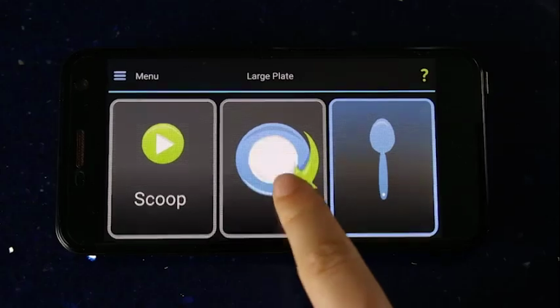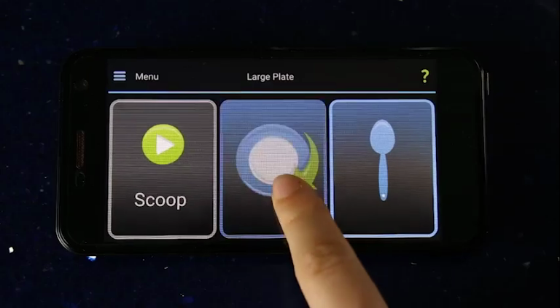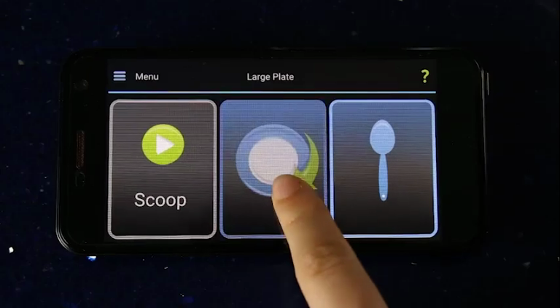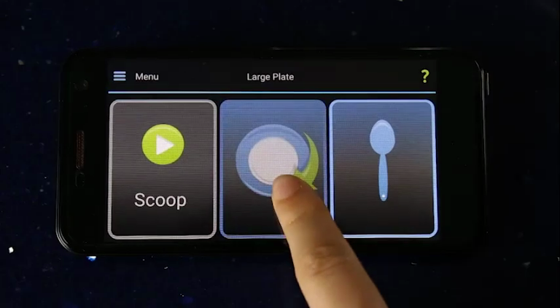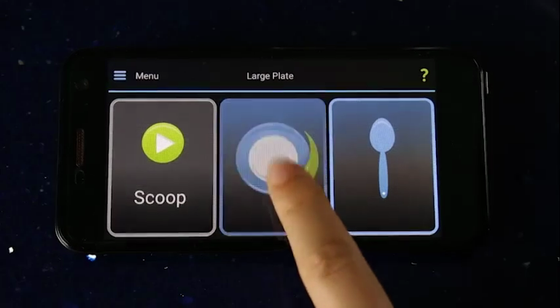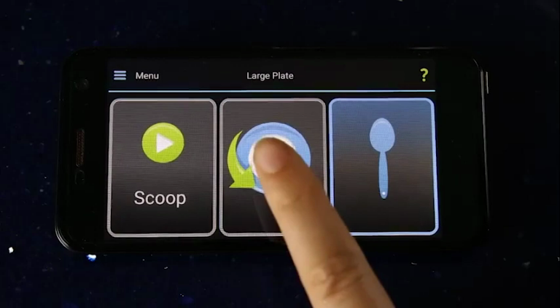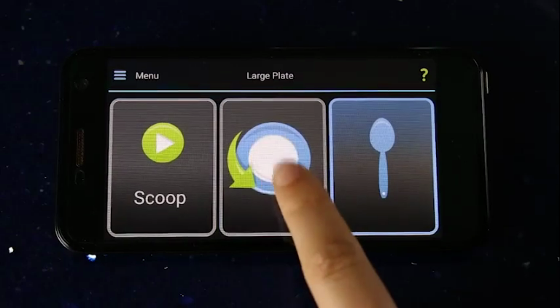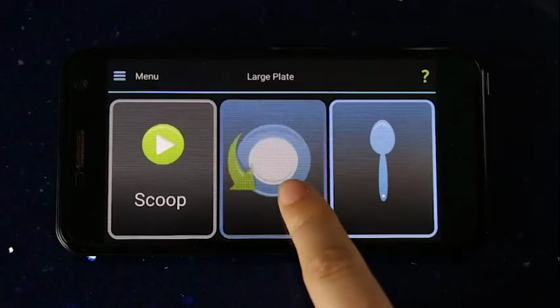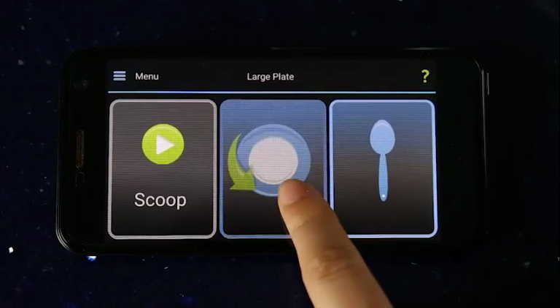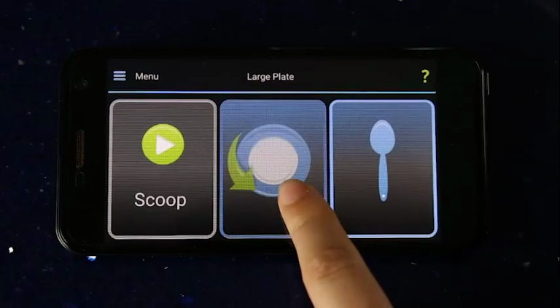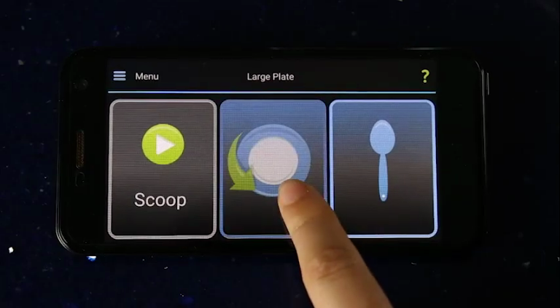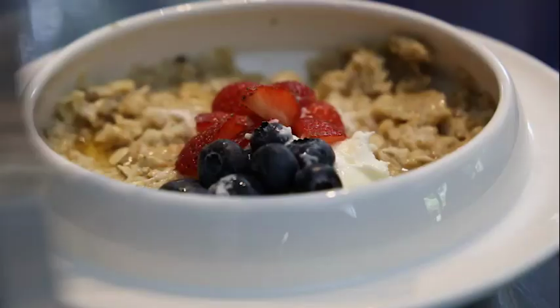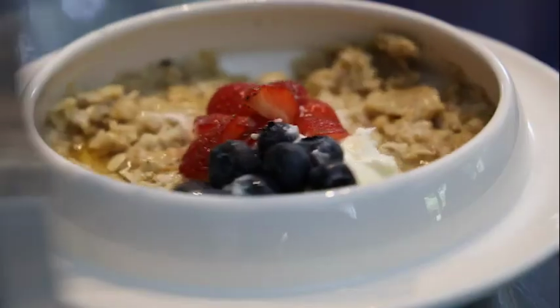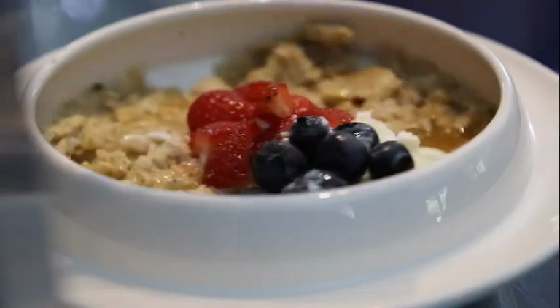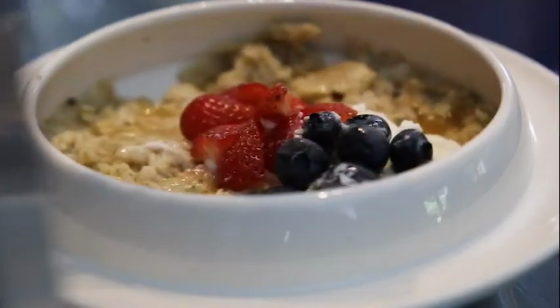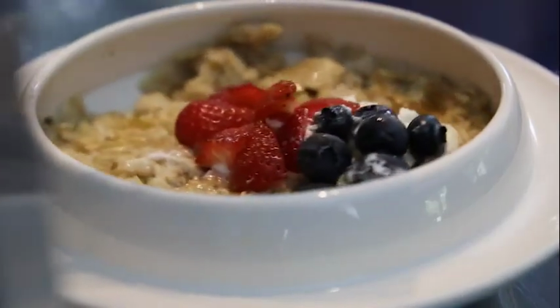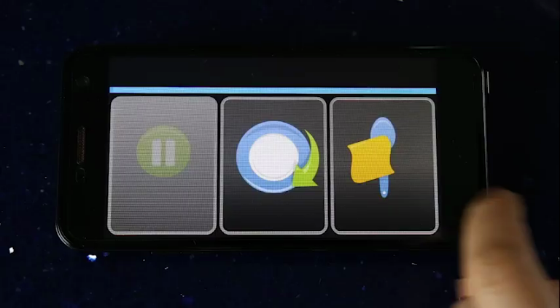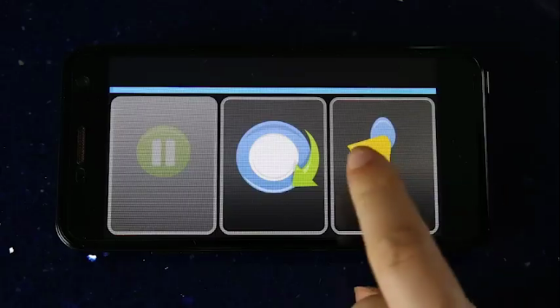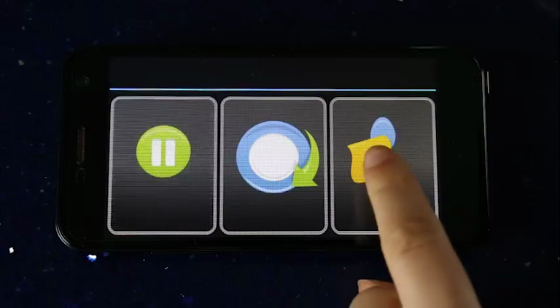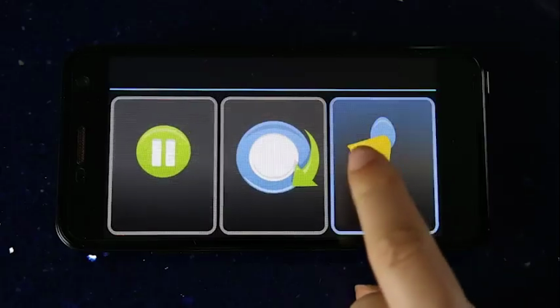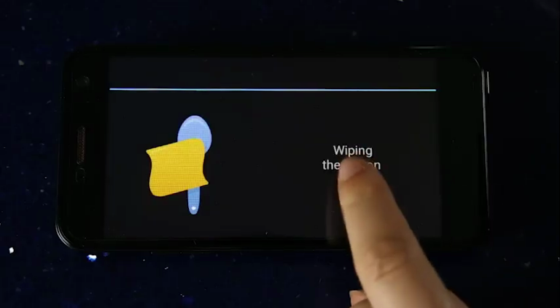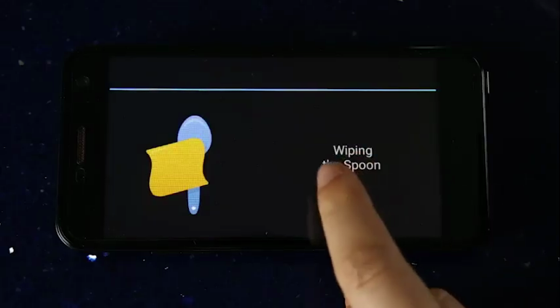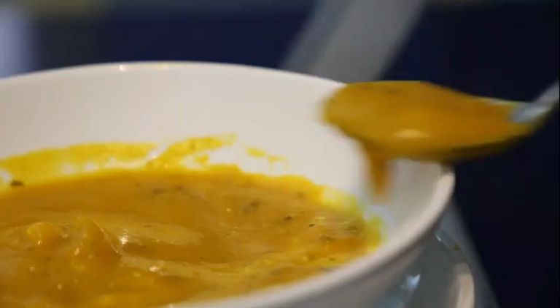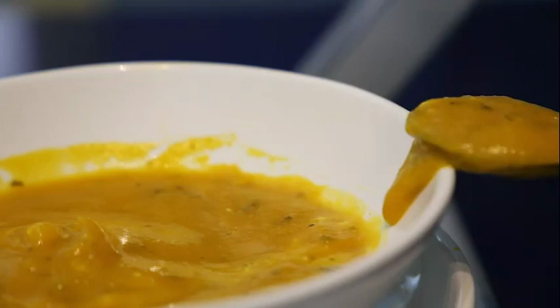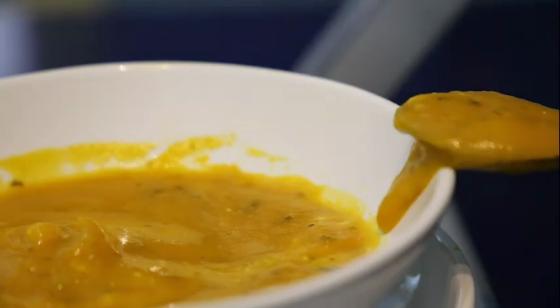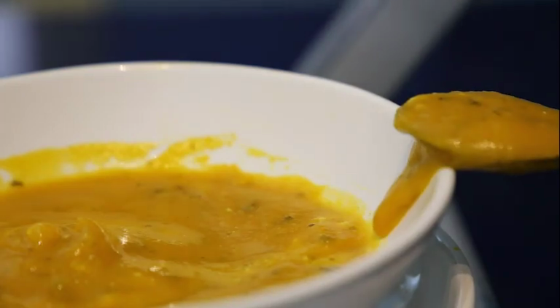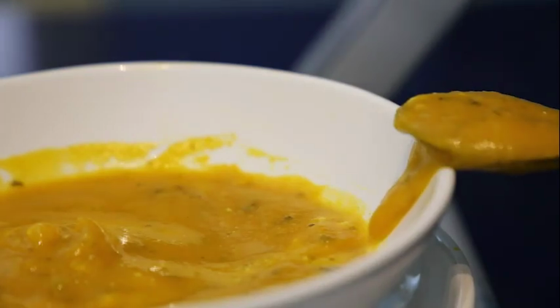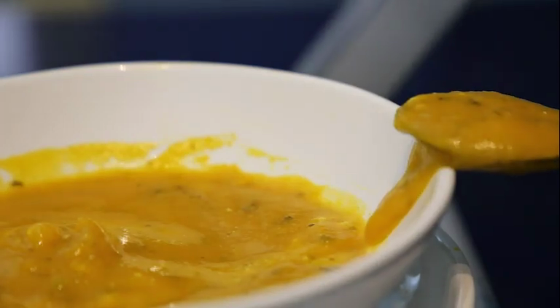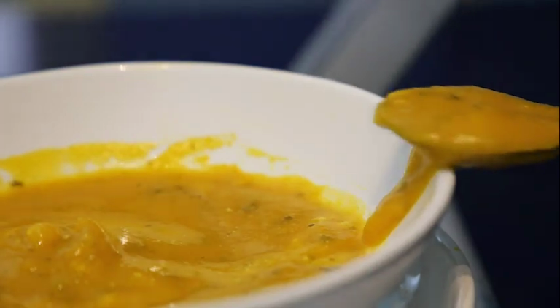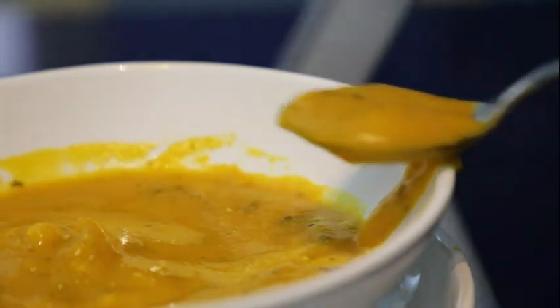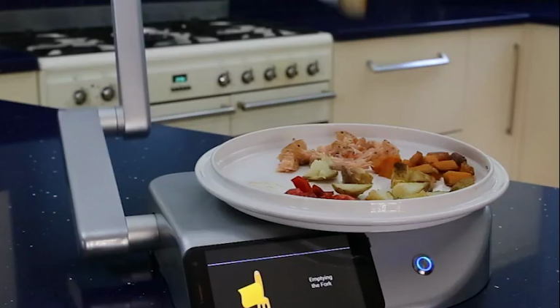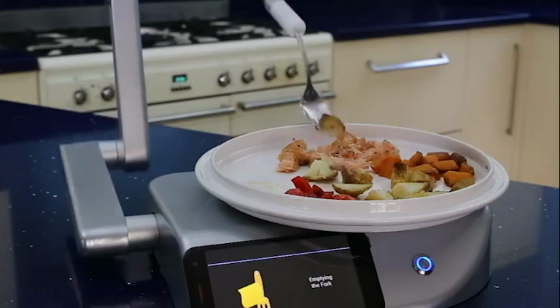Icons appear on the touchscreen tablet so you can turn the plate, line up food for scooping, wipe drips from the bottom of the spoon, or empty the spoon.